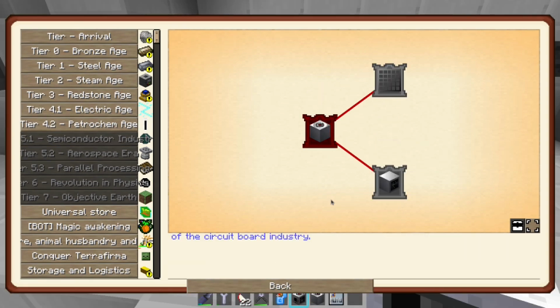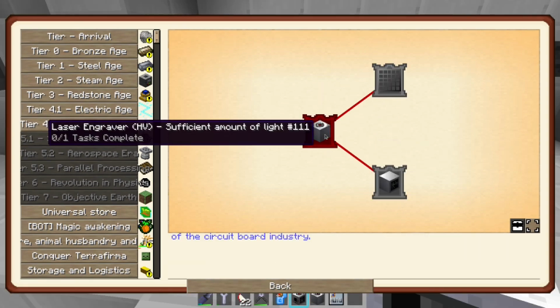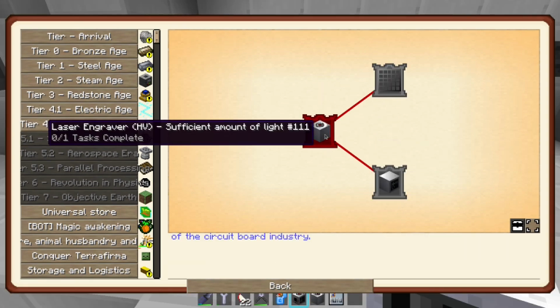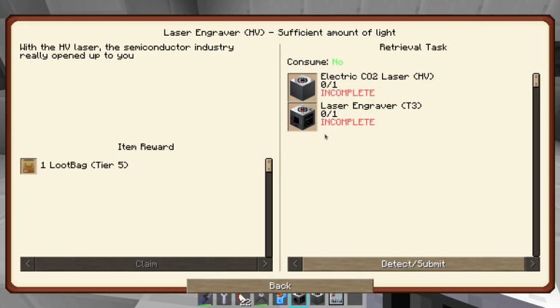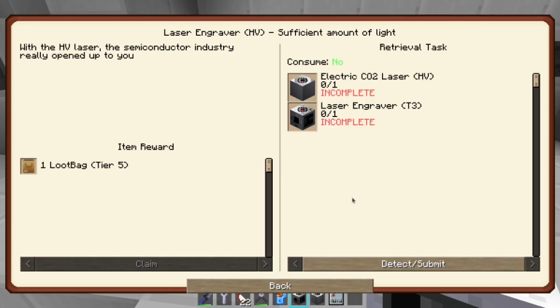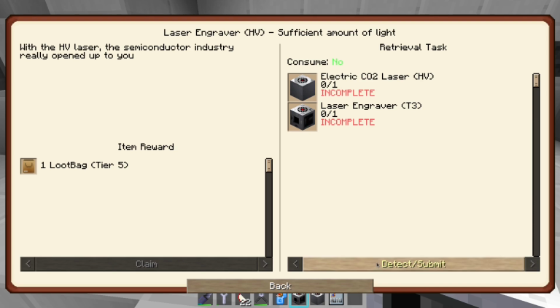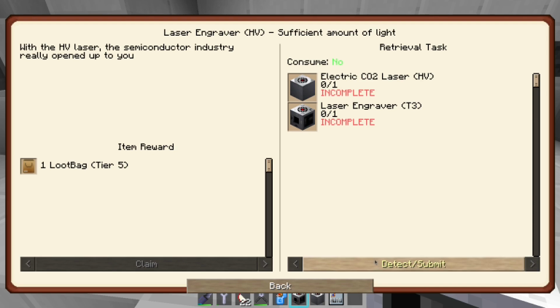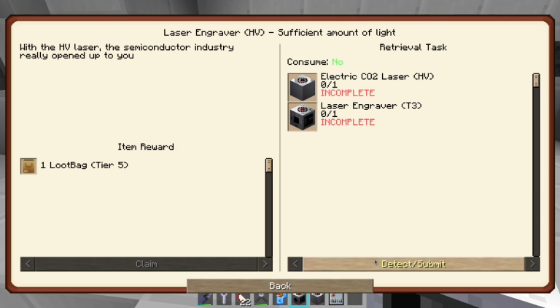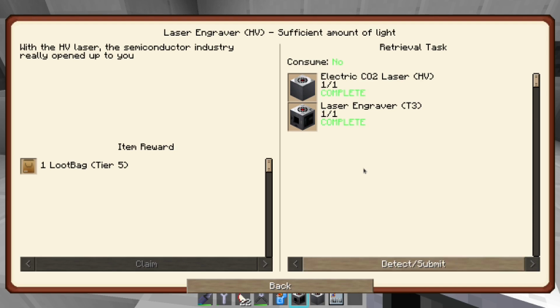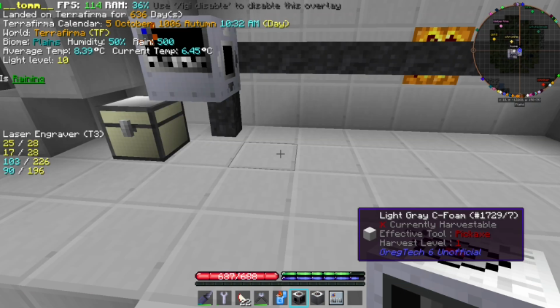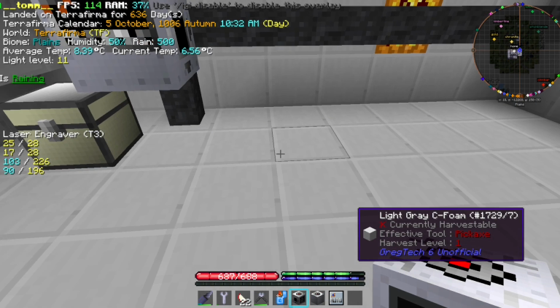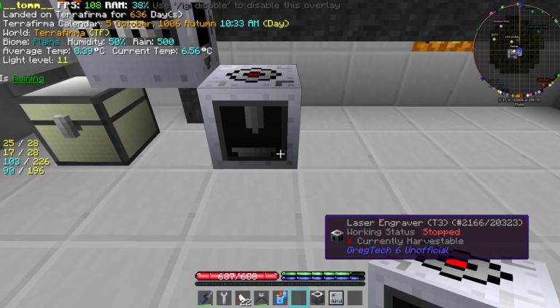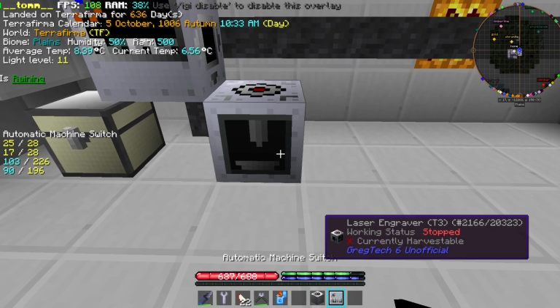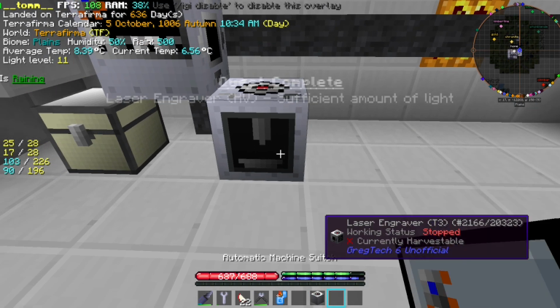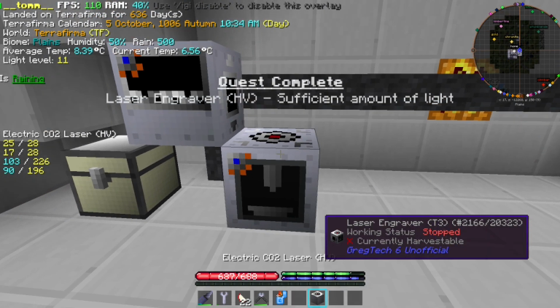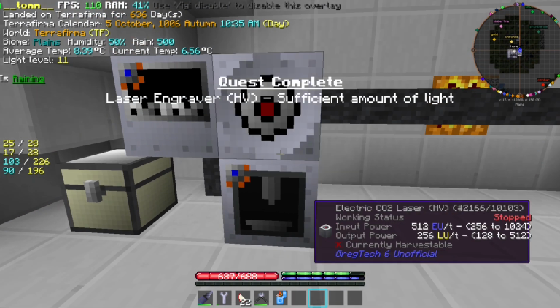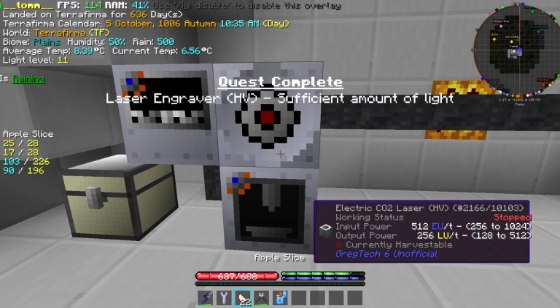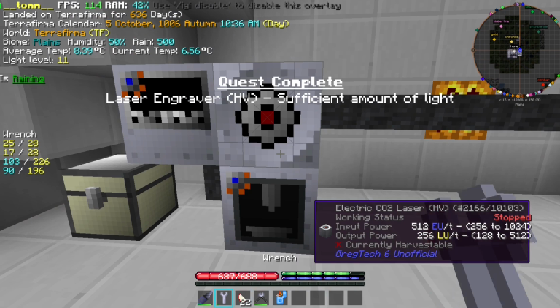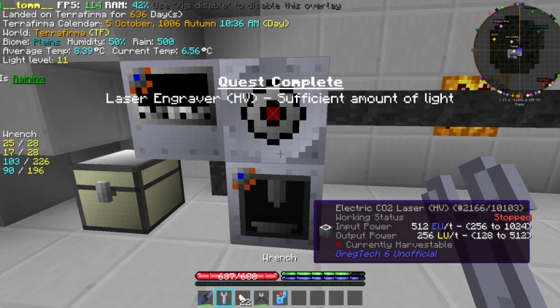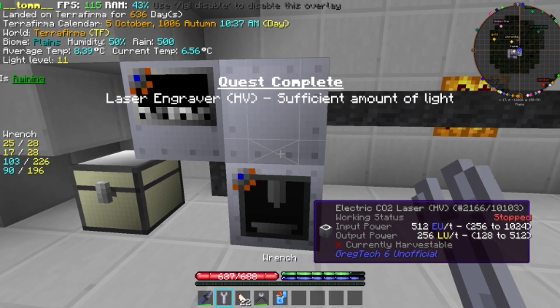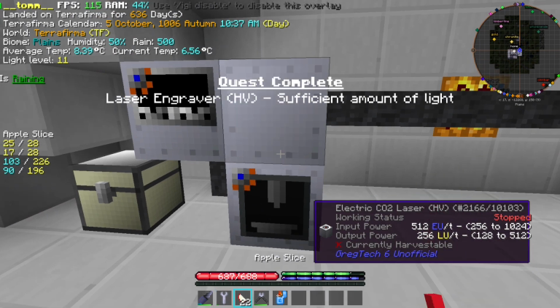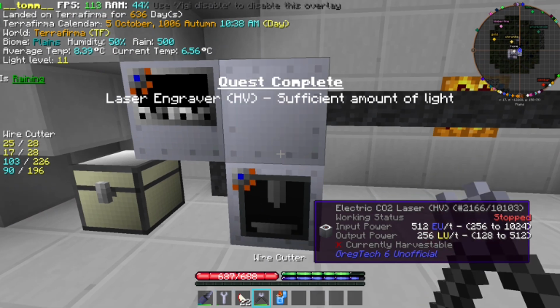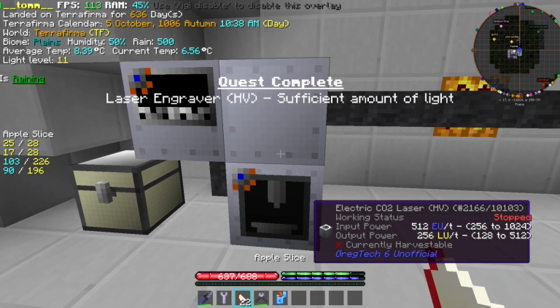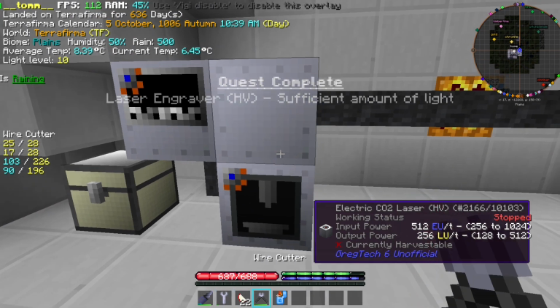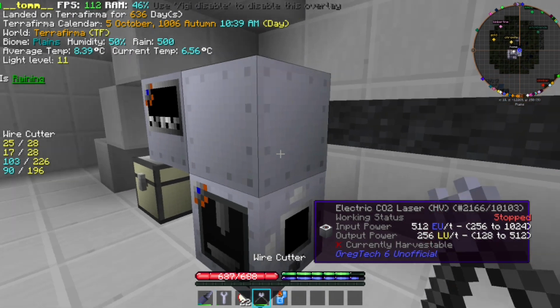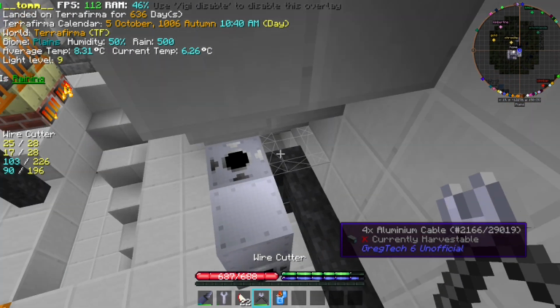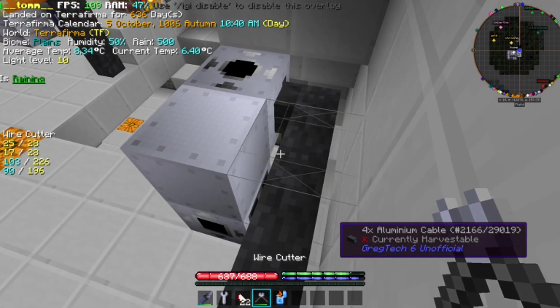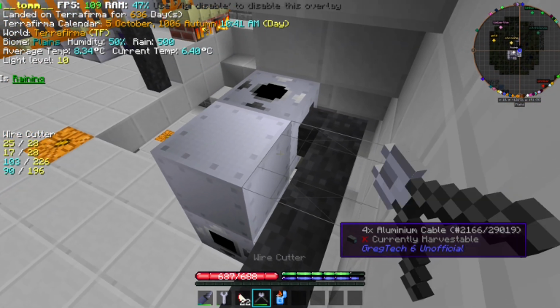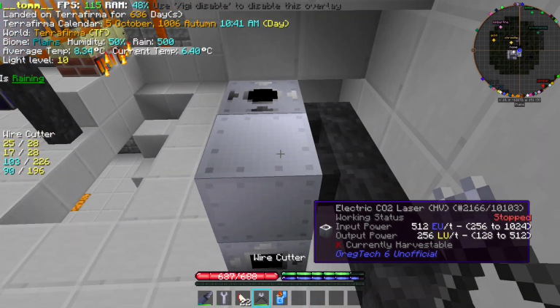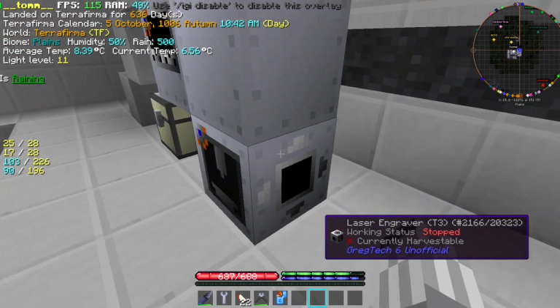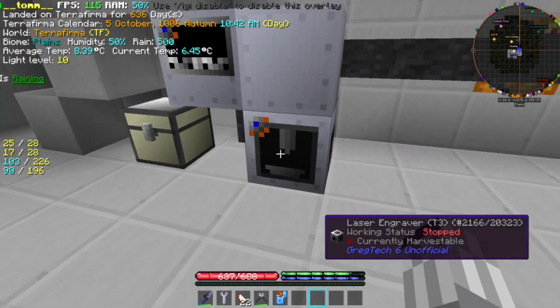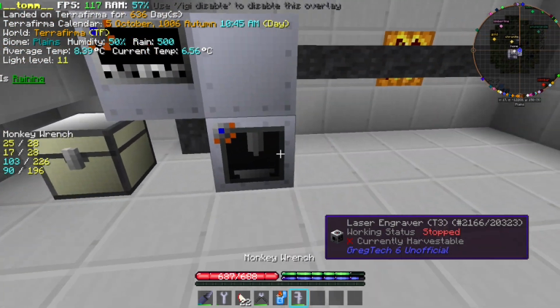Now it is time to check the semiconductor age quests. We quickly procure ourselves with the new tier machinery and remember to use the auto shutdown cover and stop the auto input output.